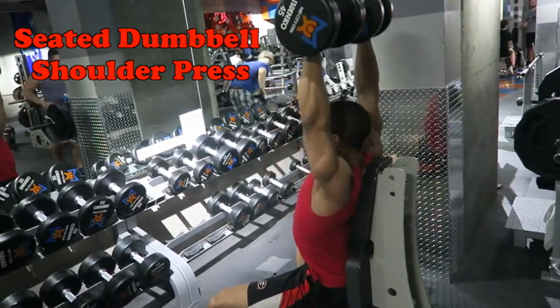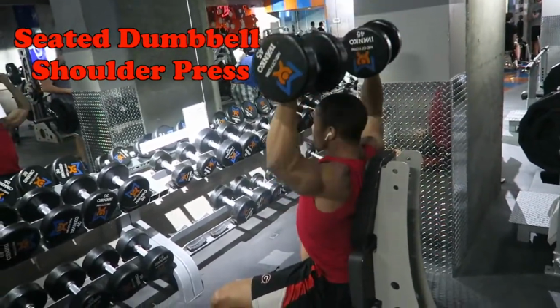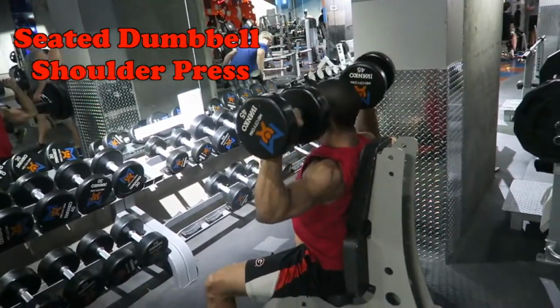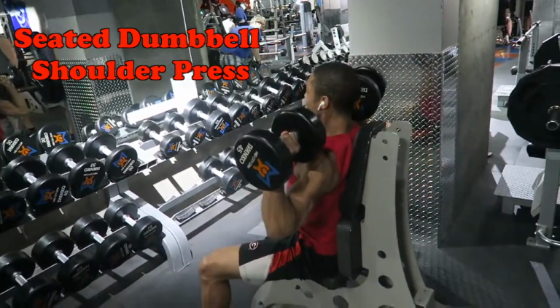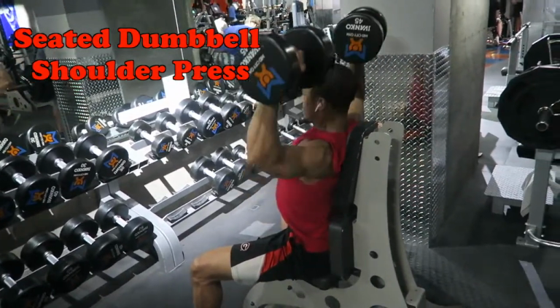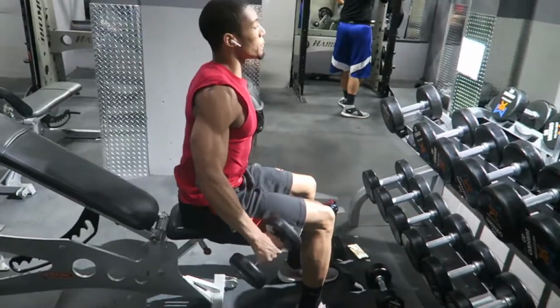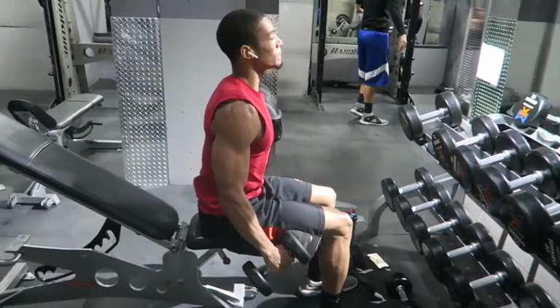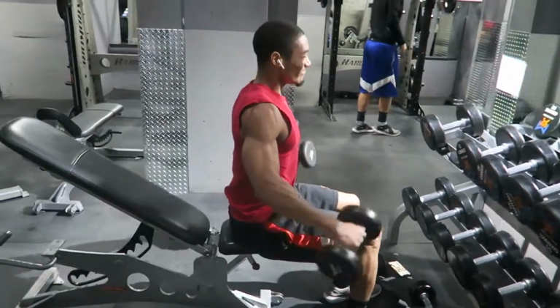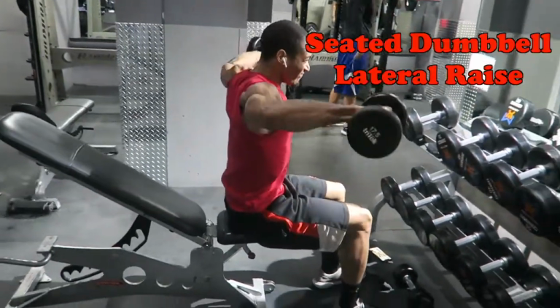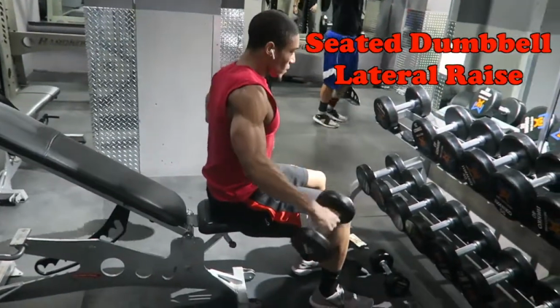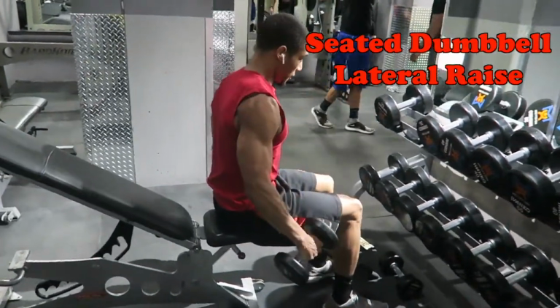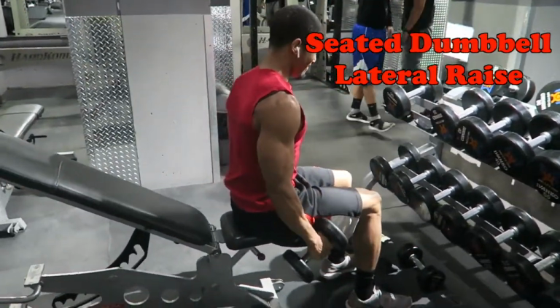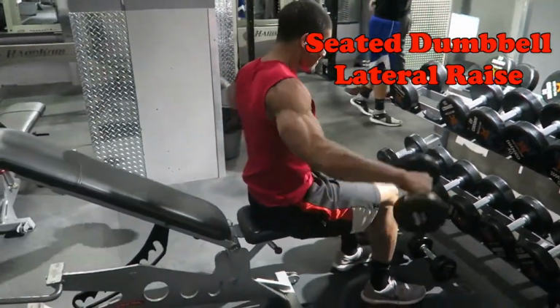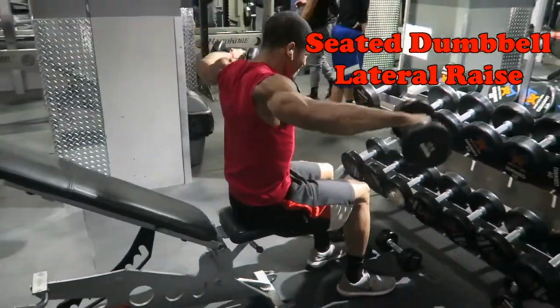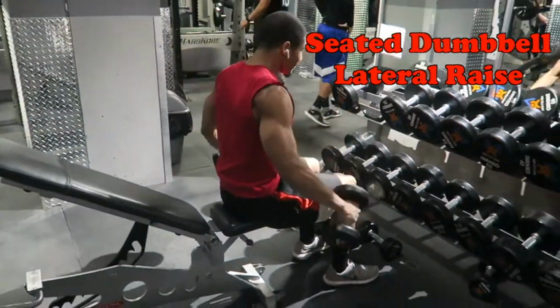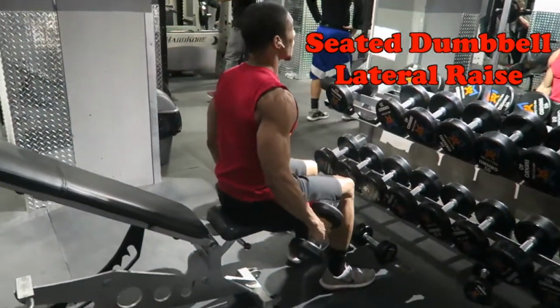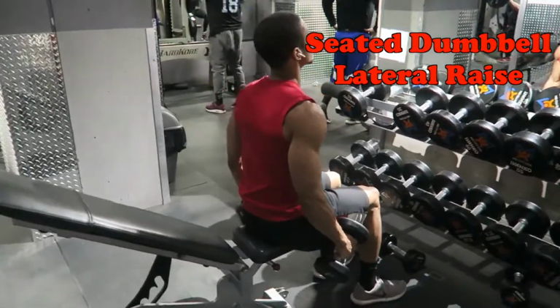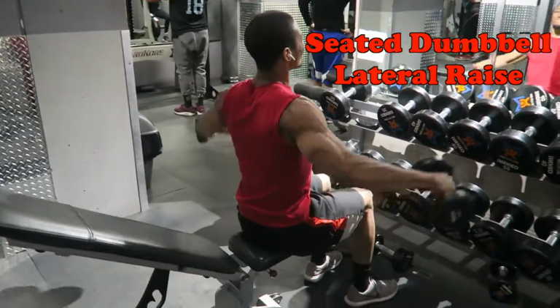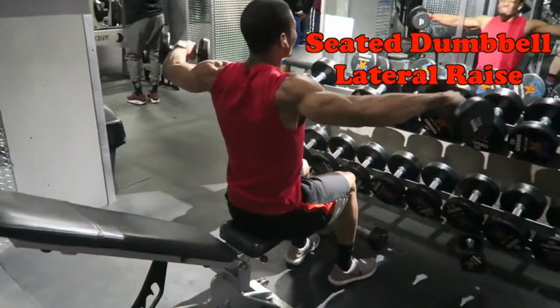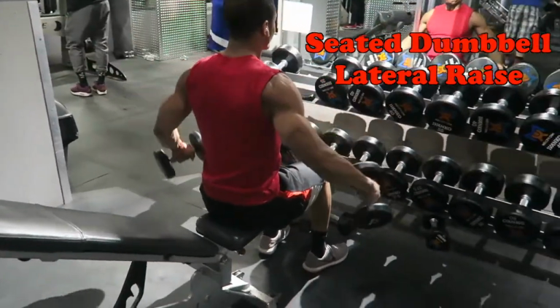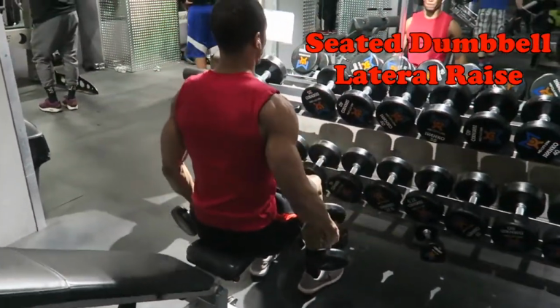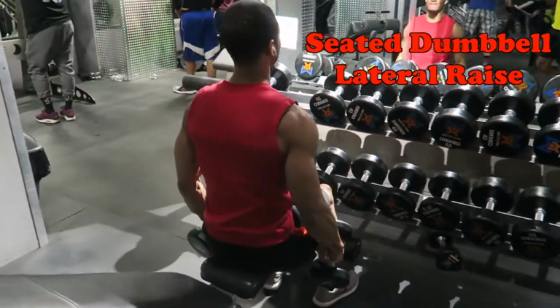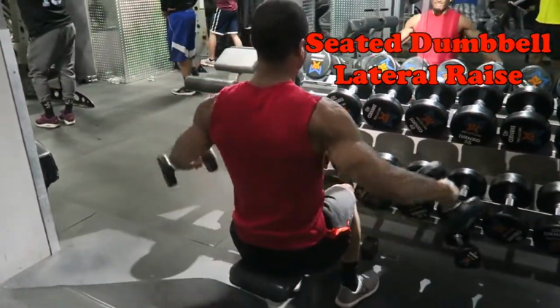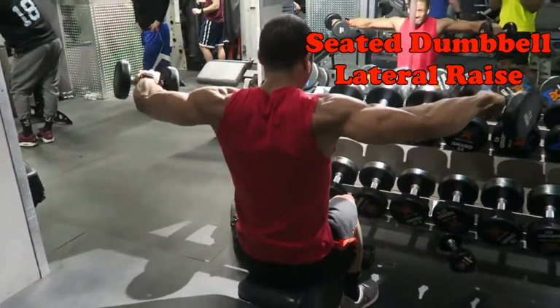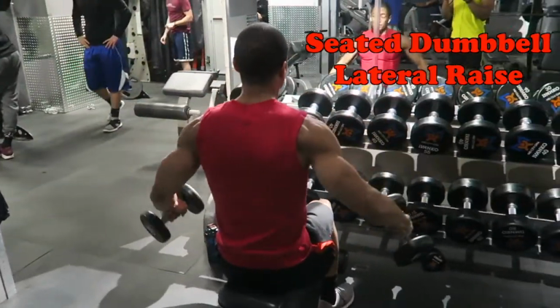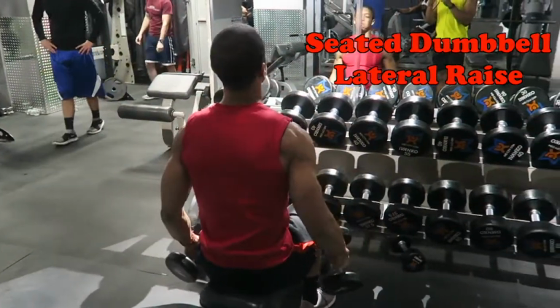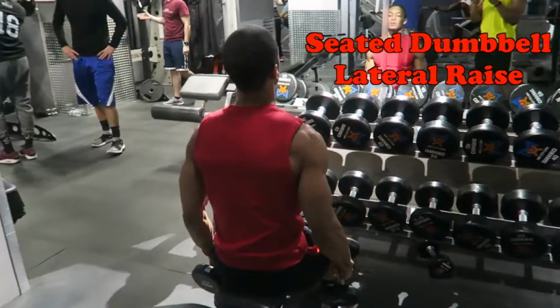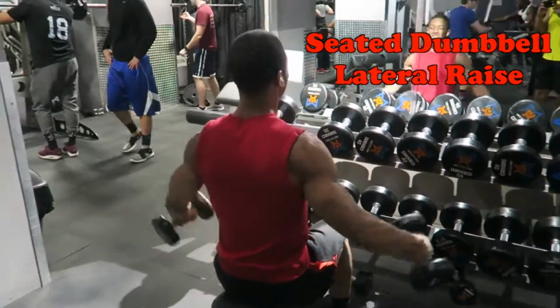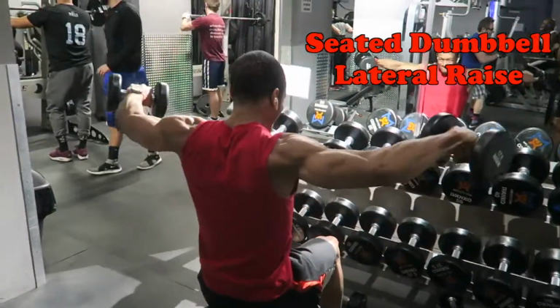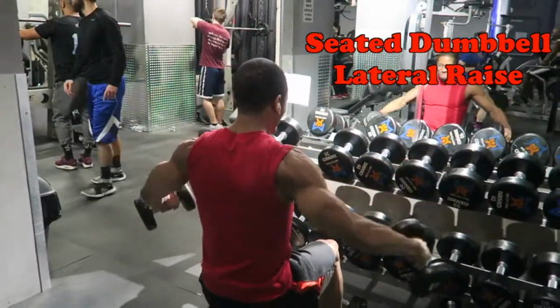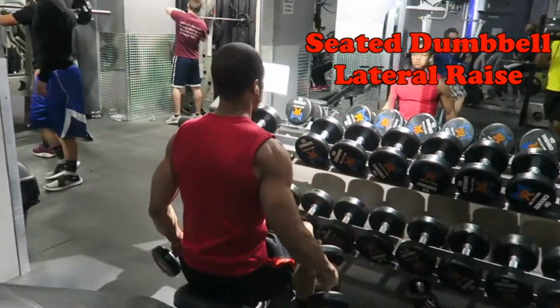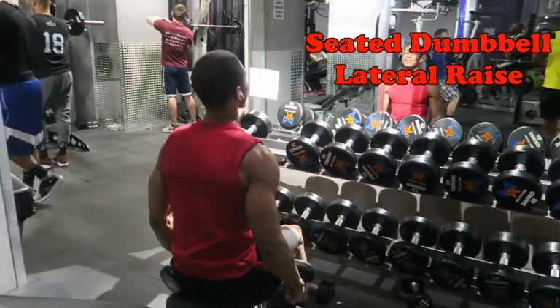The last is one of my favorites — the dumbbell lateral raise. The main key focus on this one is don't use your momentum to swing it. You want to really pull up with your elbows and feel it in your anterior delts as well as your medial delts — those are your front shoulders and your side shoulders.